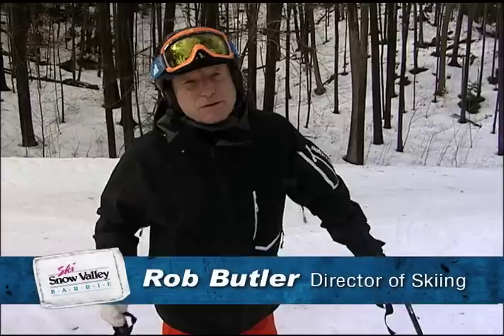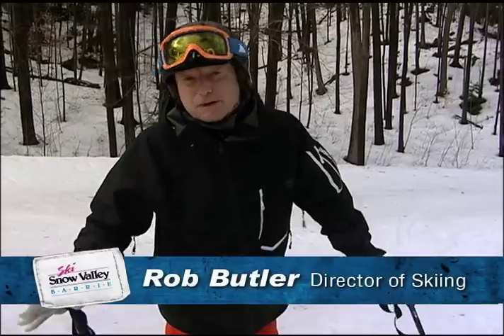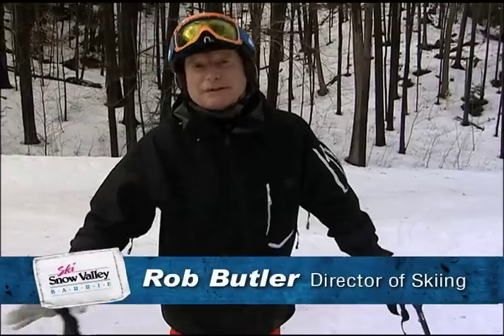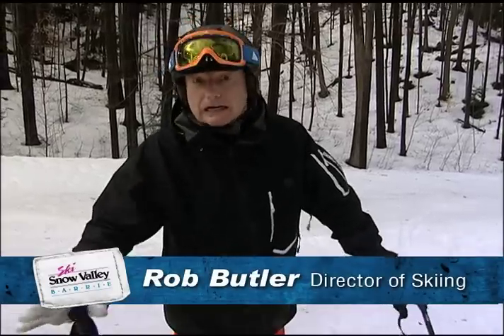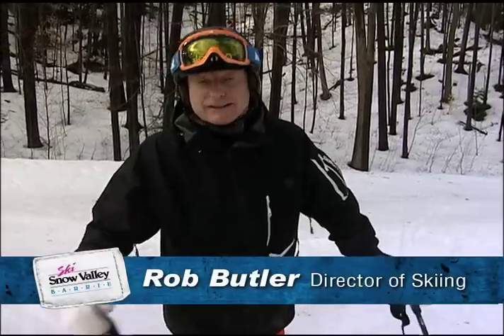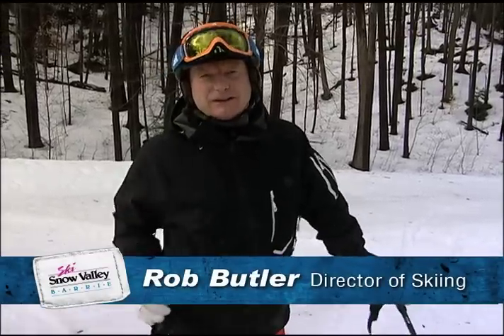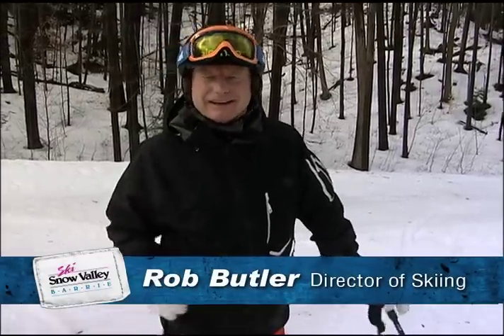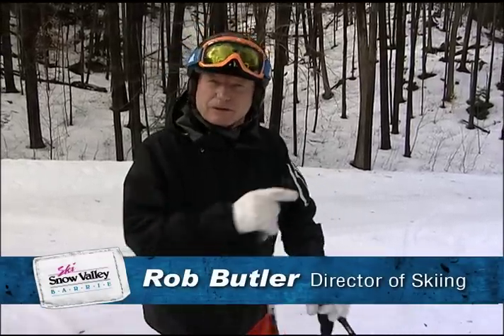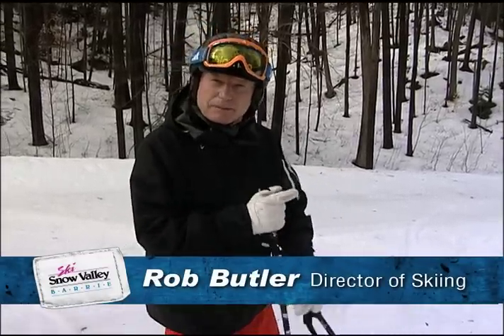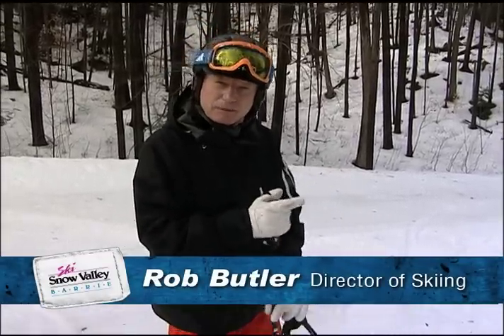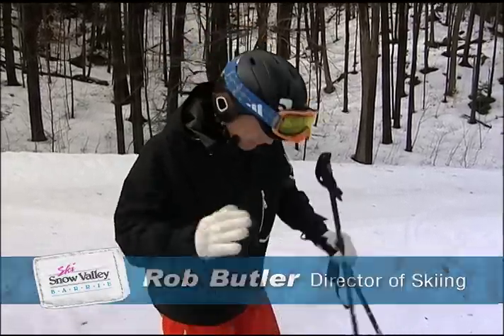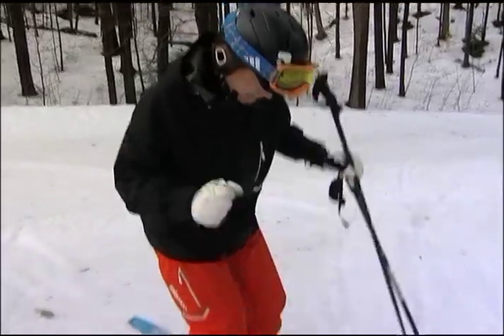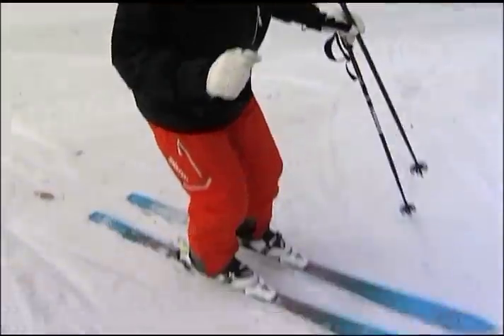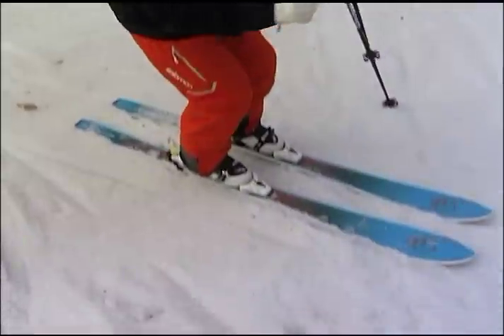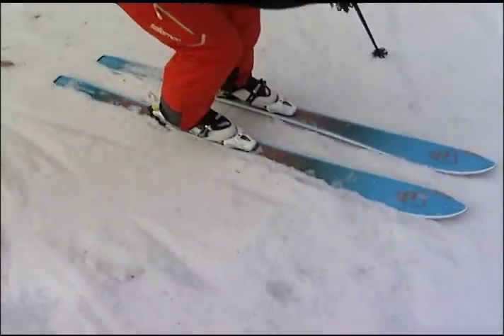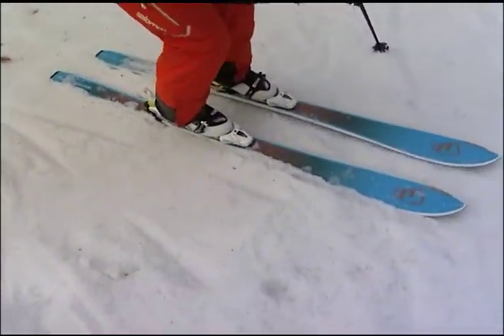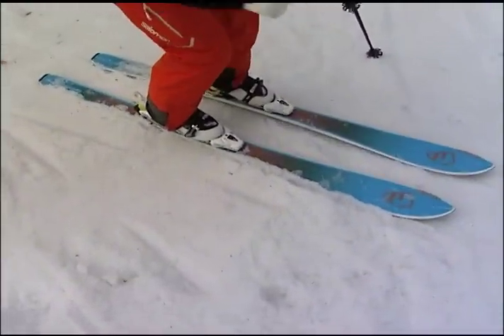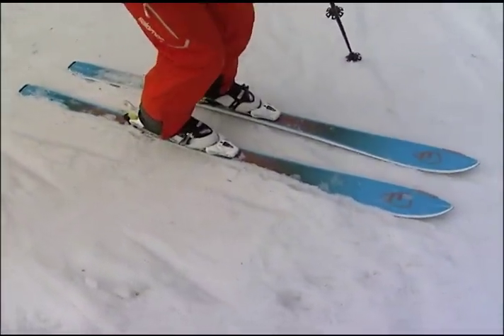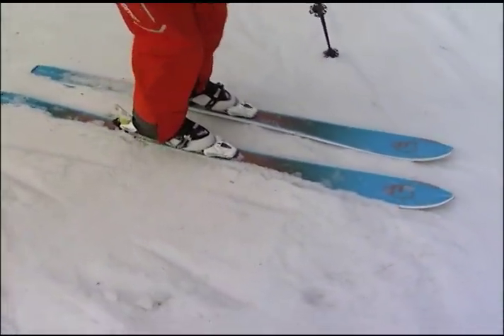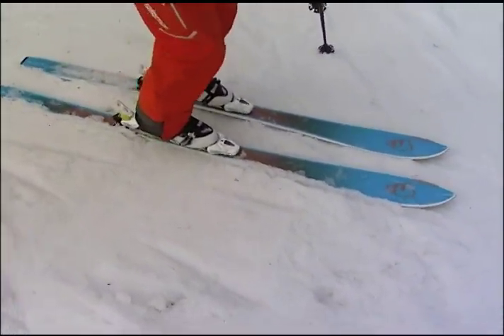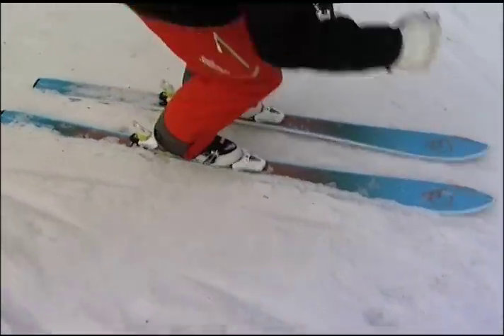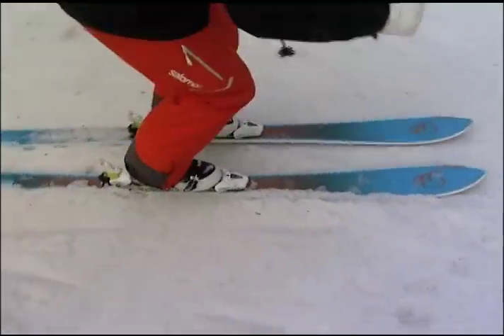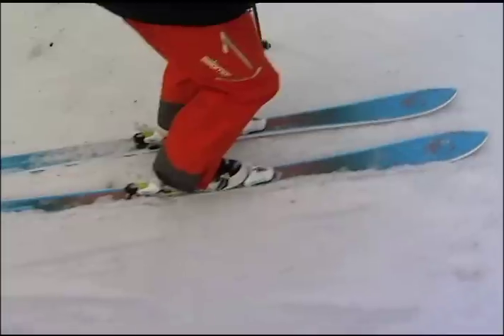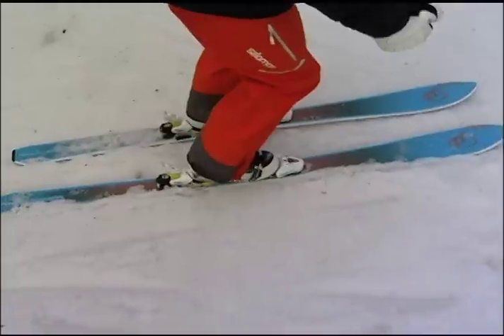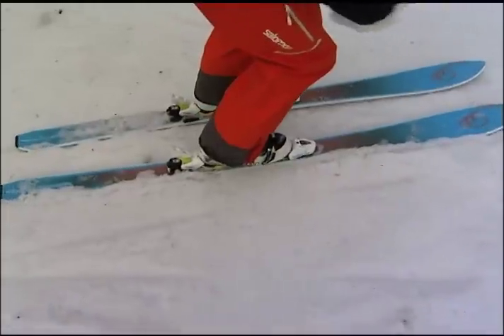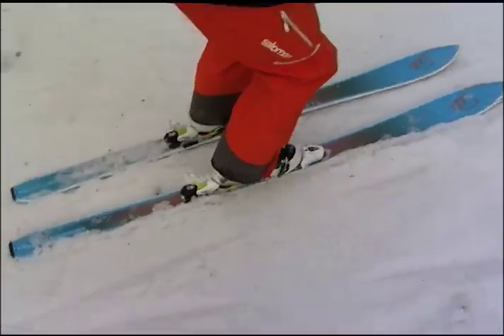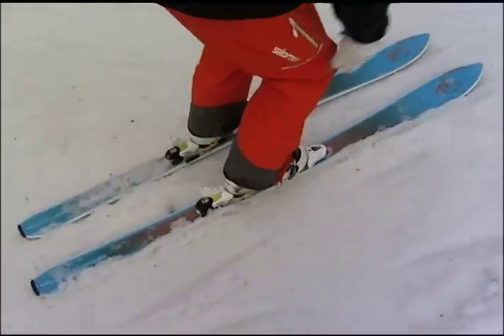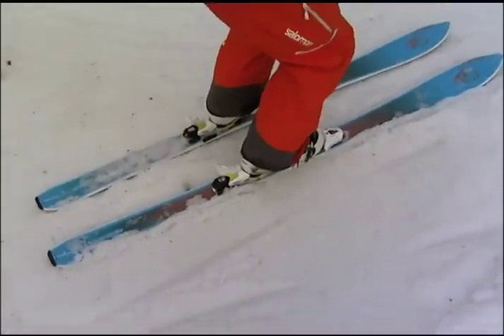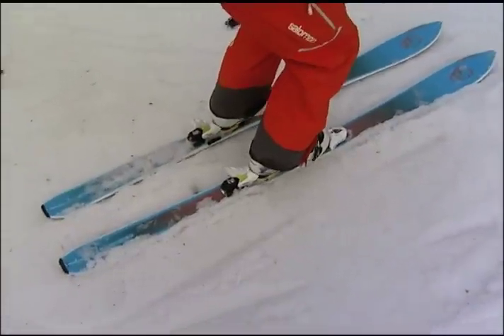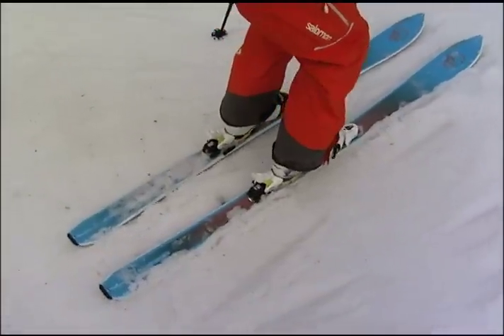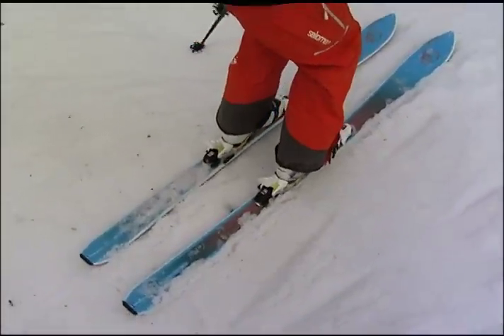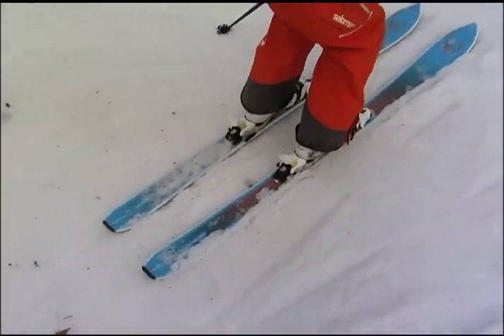Everybody wants to be carving these days. Here's how a lot of people interpret carving: pressing down and creating pressure. But when you press down and create pressure like that, your skis are underneath you and they don't have edge angle.